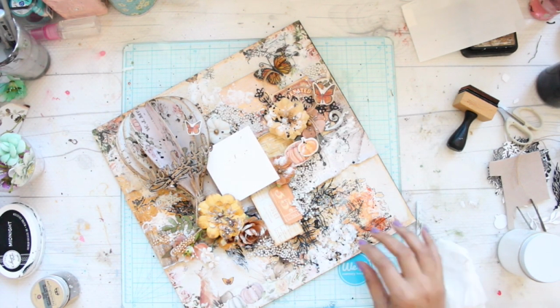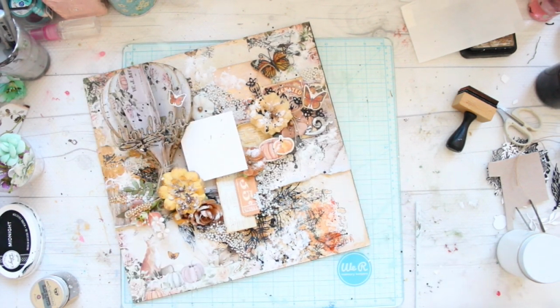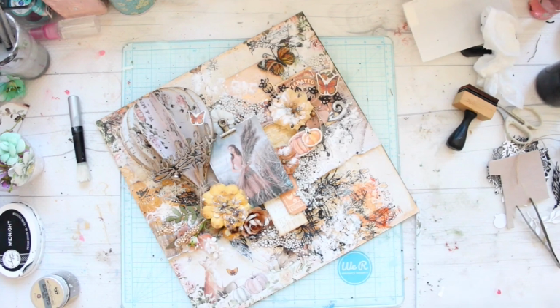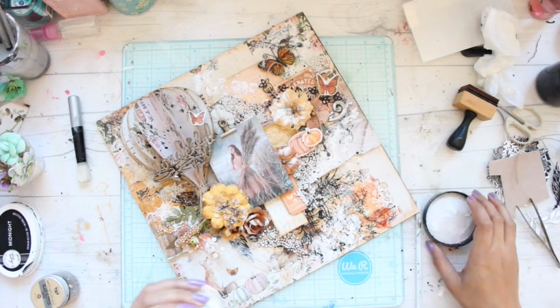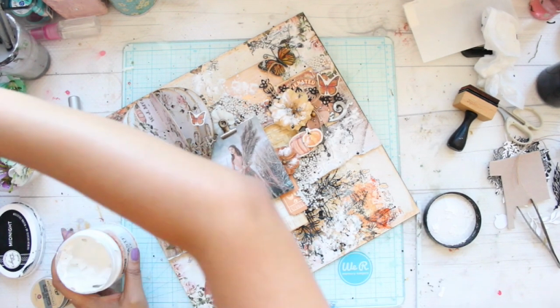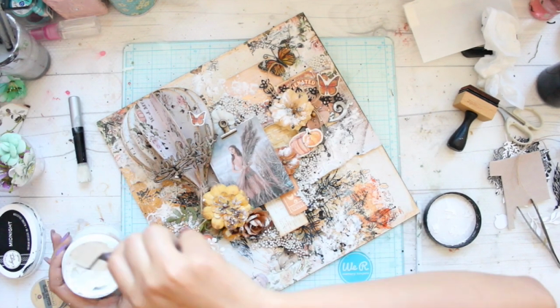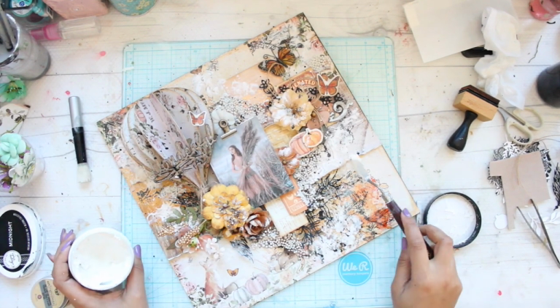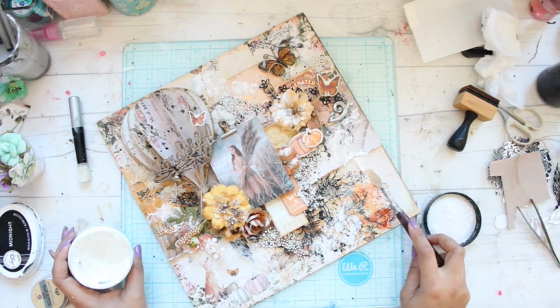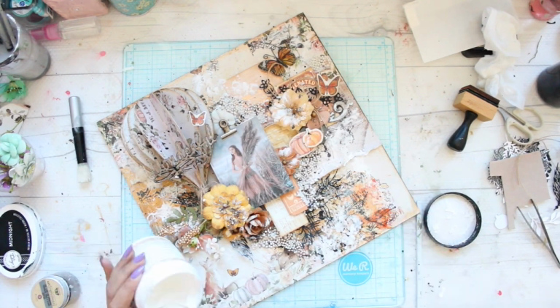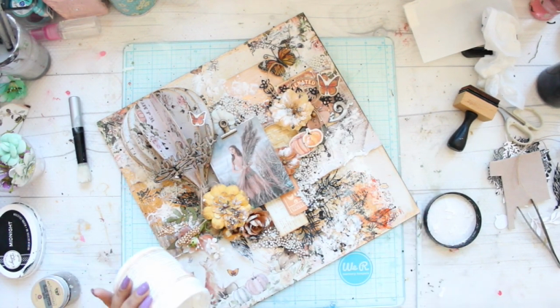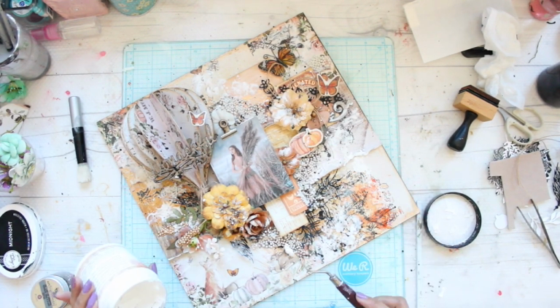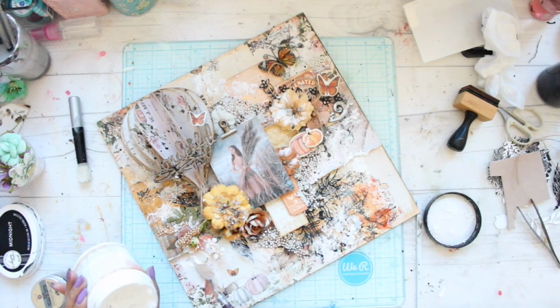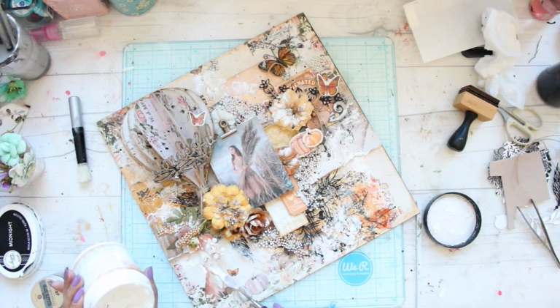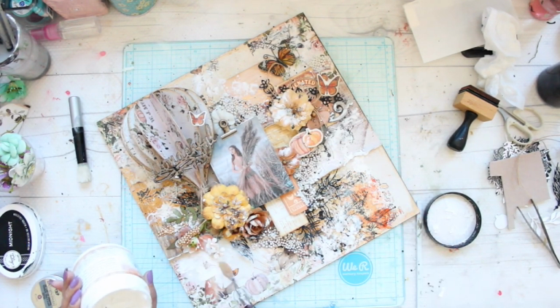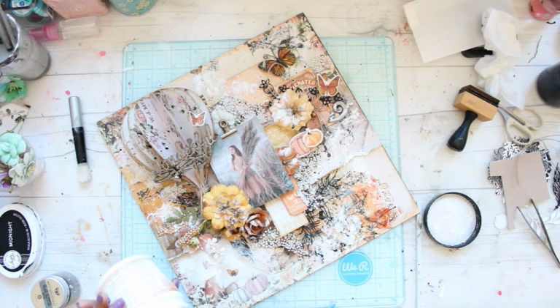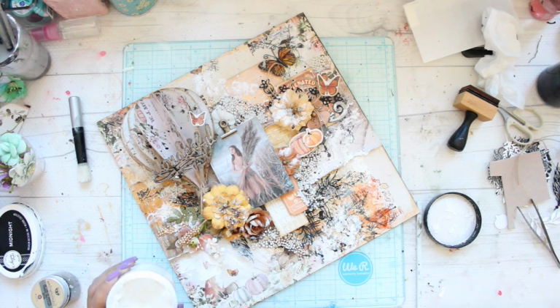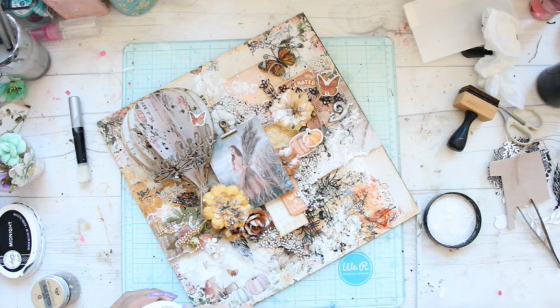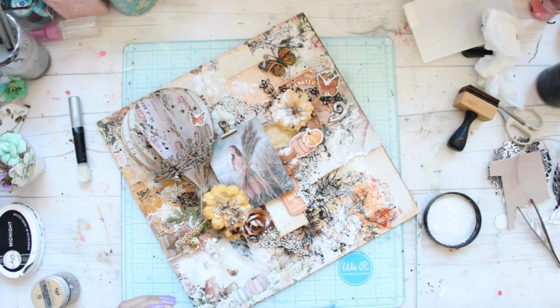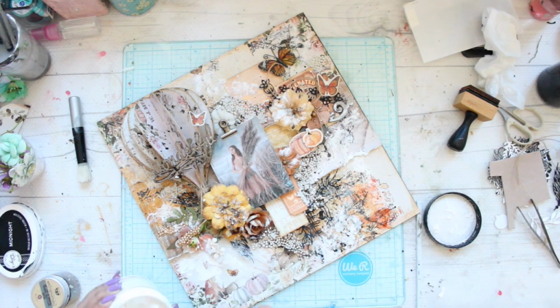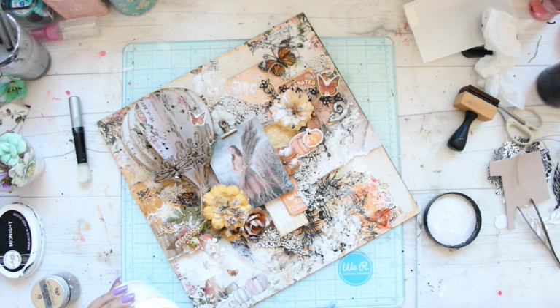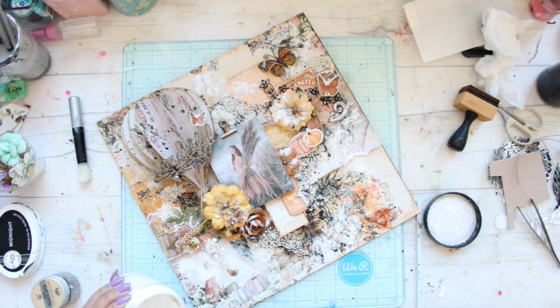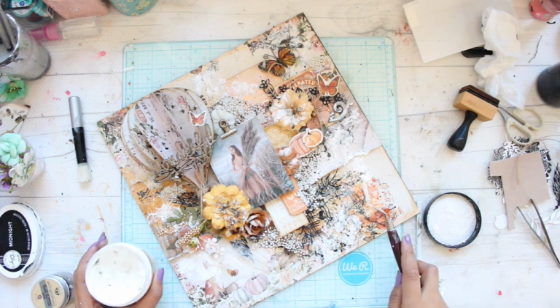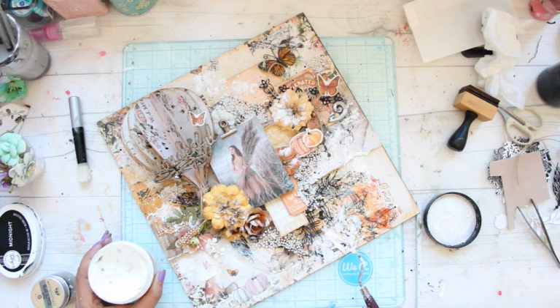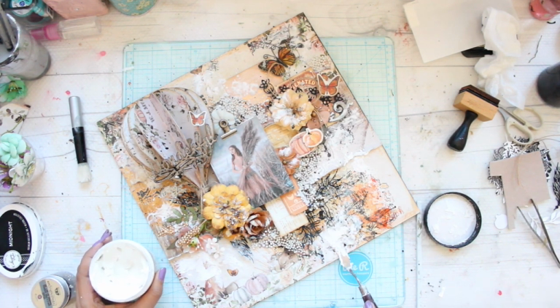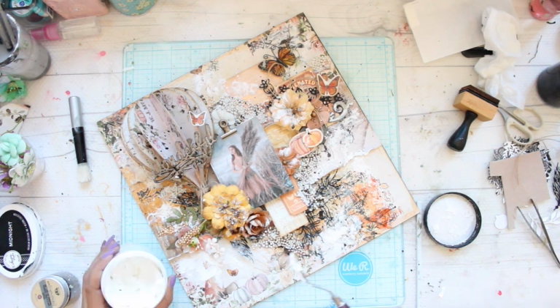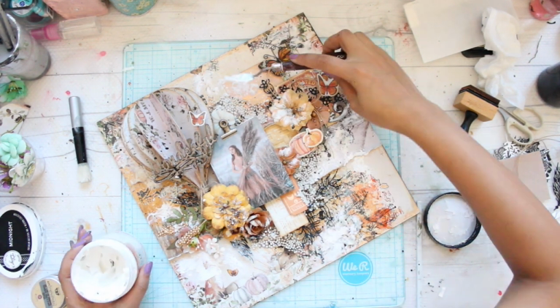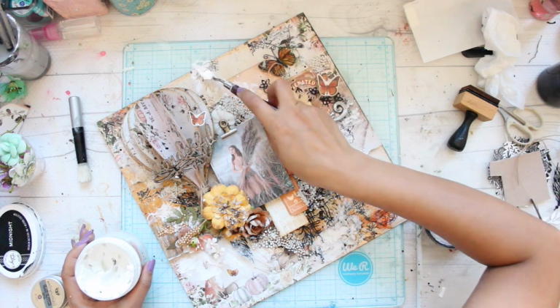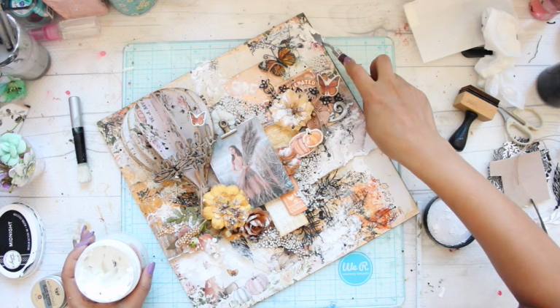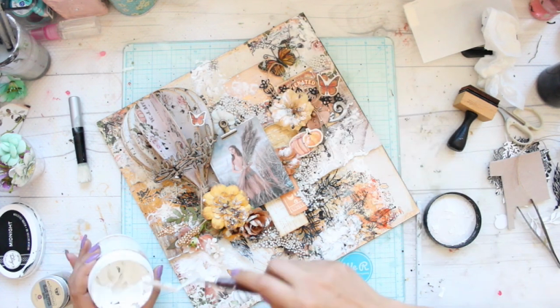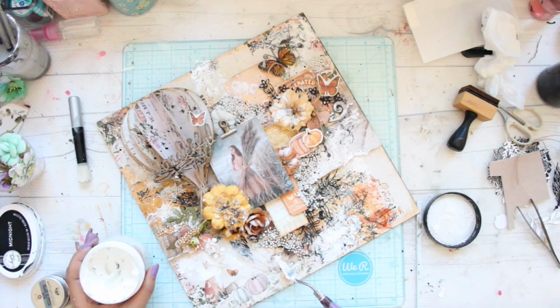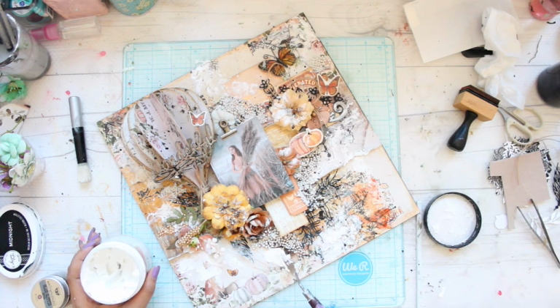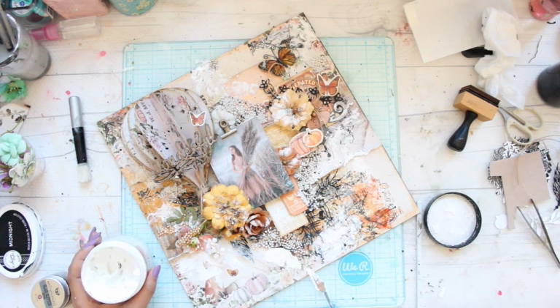I decided to add some more texture and for that I'm using a white crackle paint on my layout, randomly dabbing it across. This would basically crack up when it dries and again gives another beautiful texture.